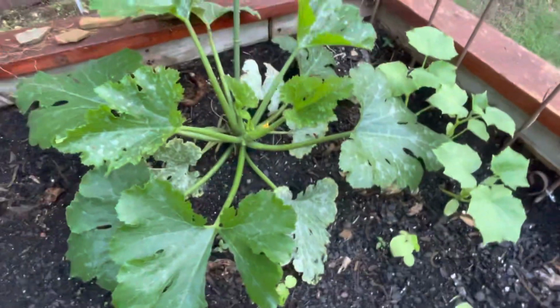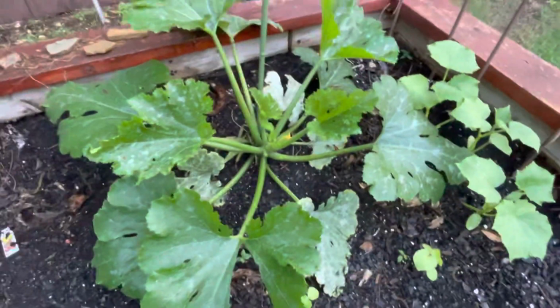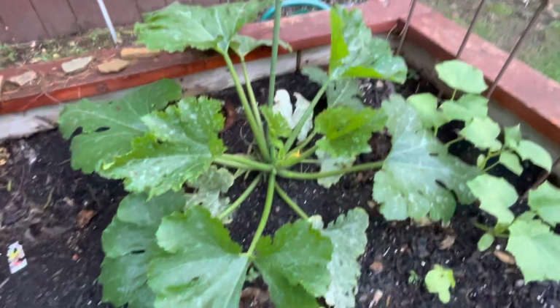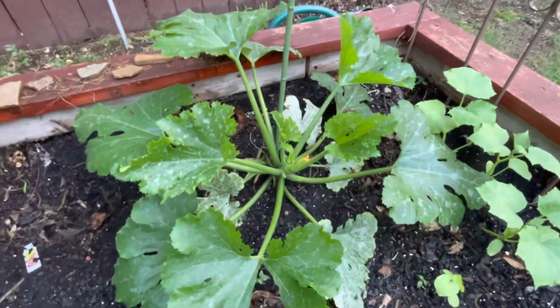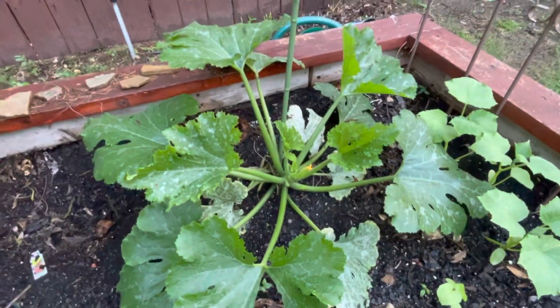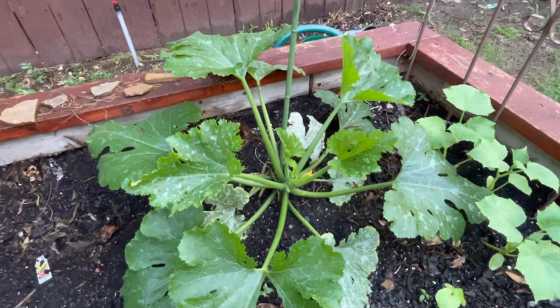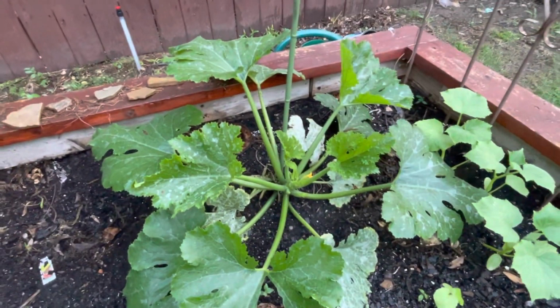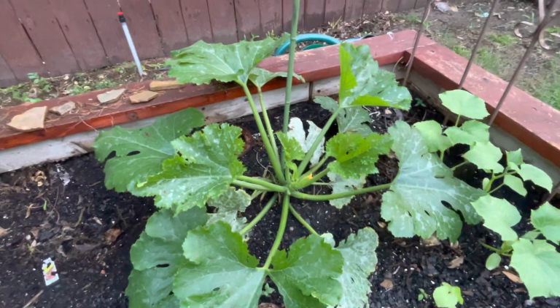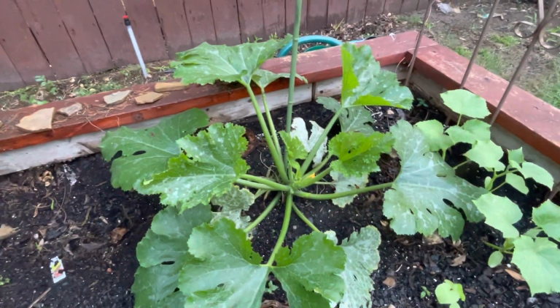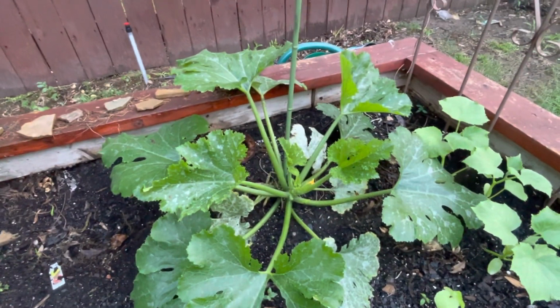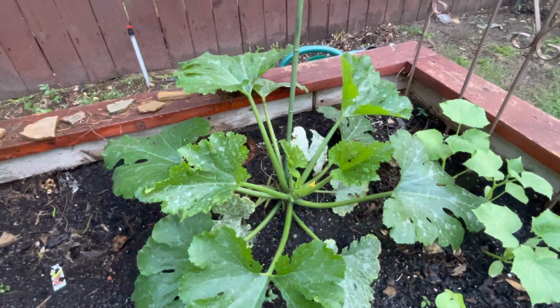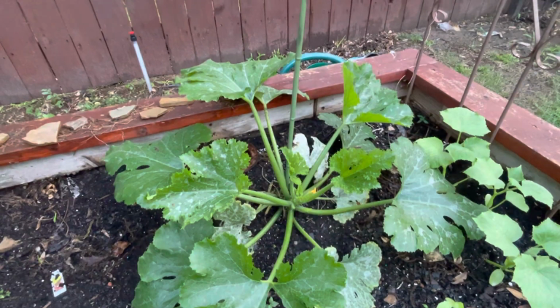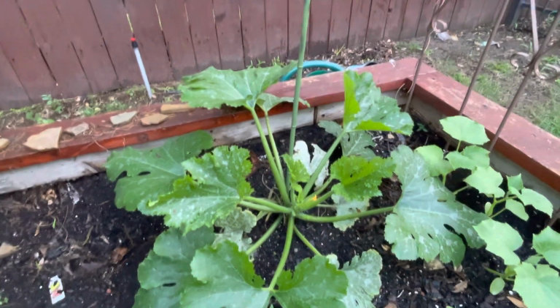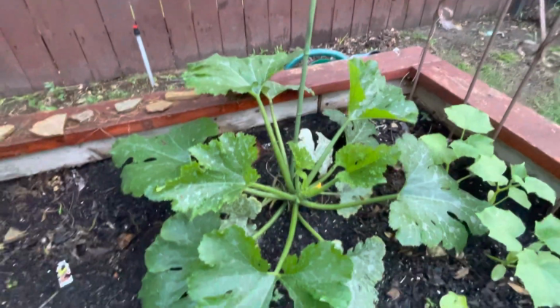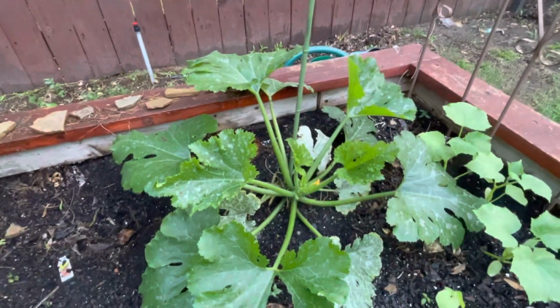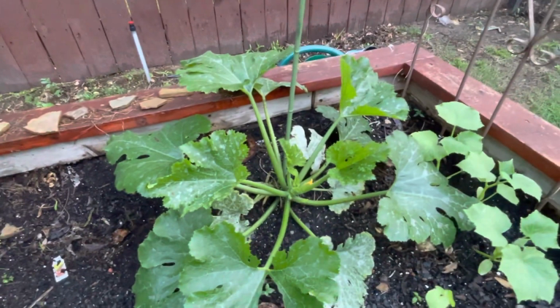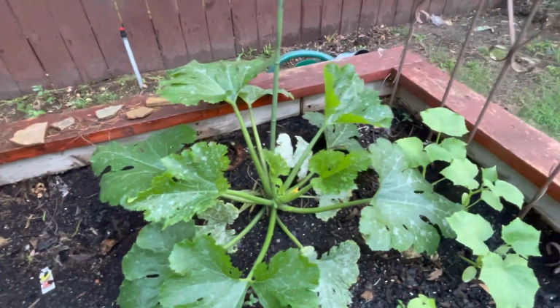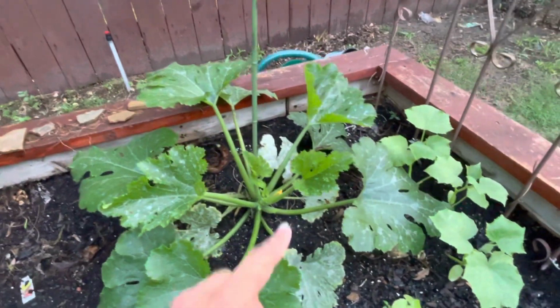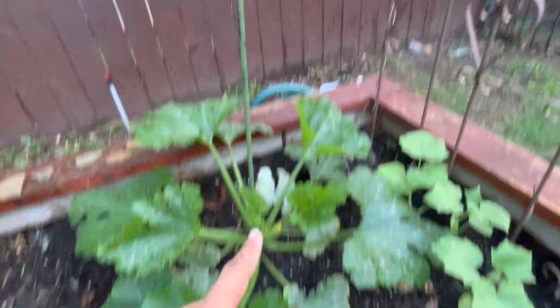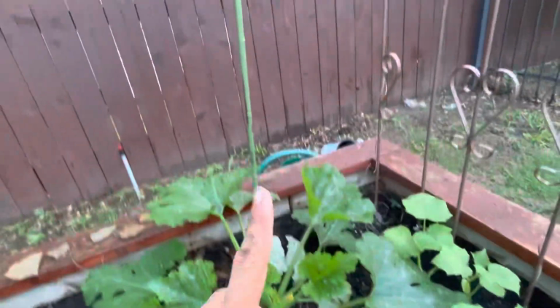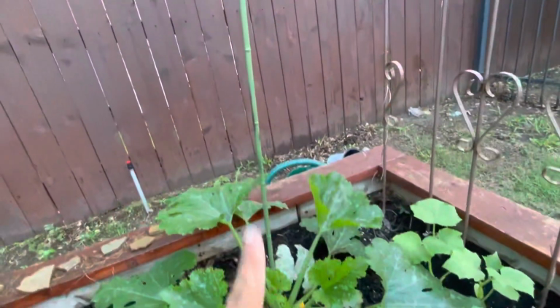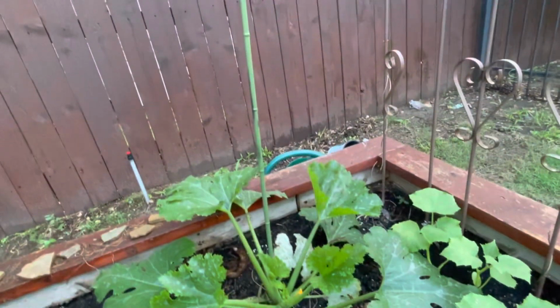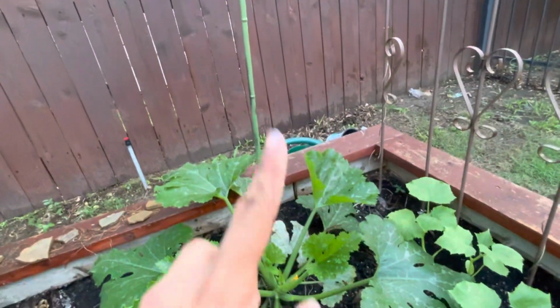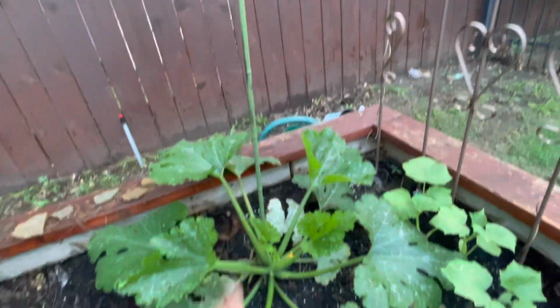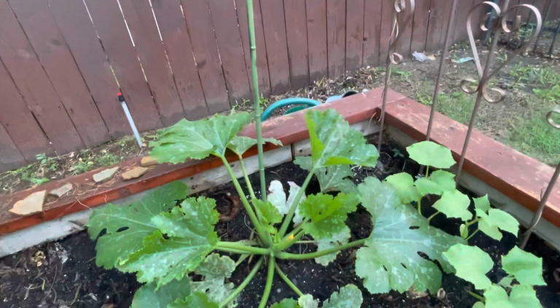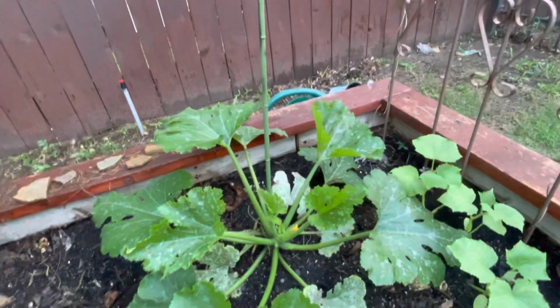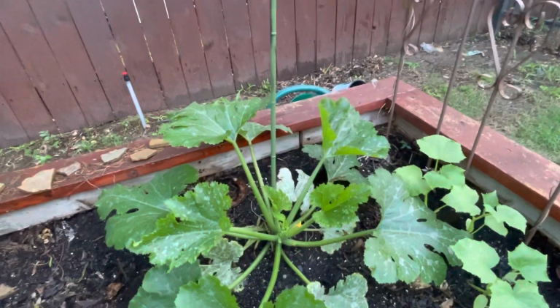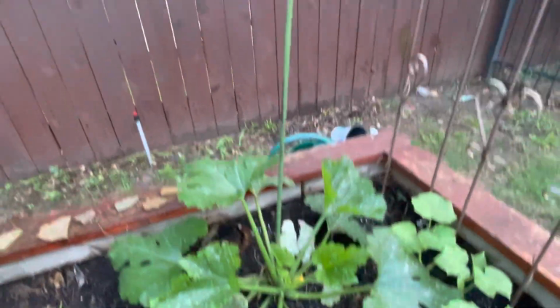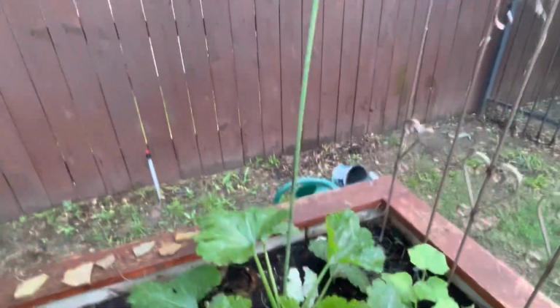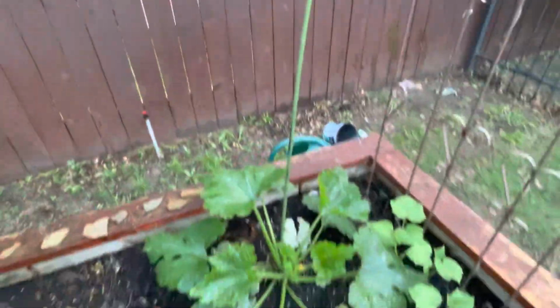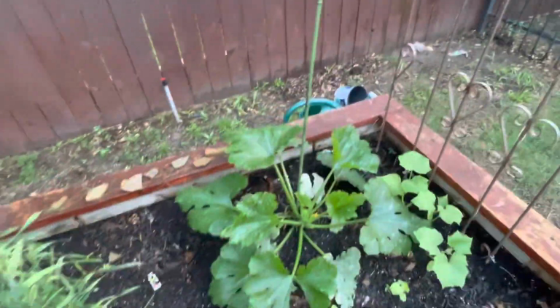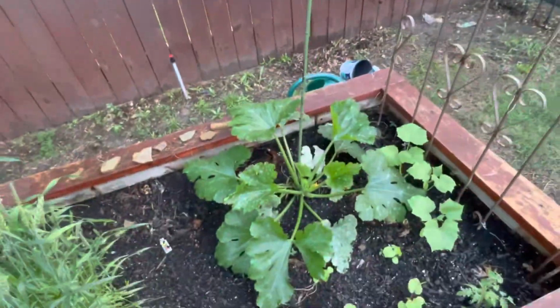There we have a zucchini plant. It's doing very well but it has some powdery mildew issues and I'm treating that. Also, the stake here — I'm going to tie it to the stake so it's going to grow vertically to save space.